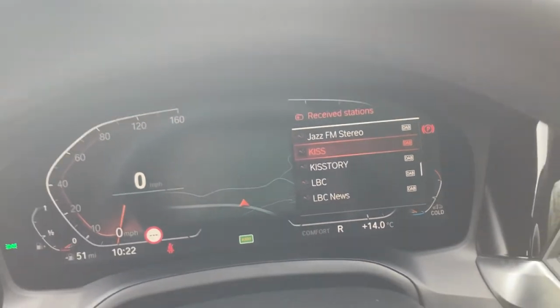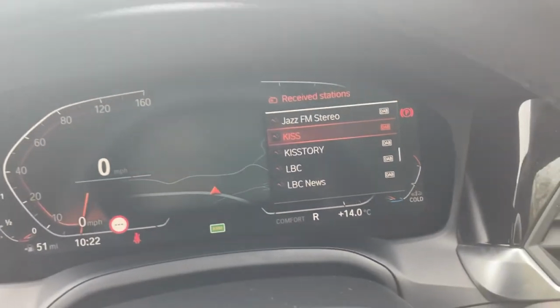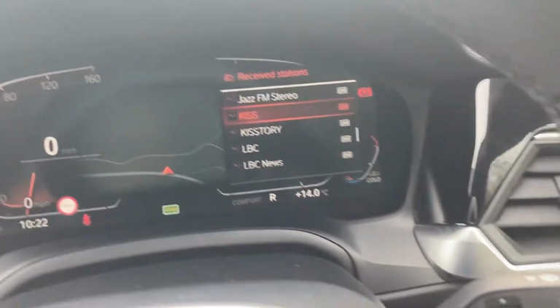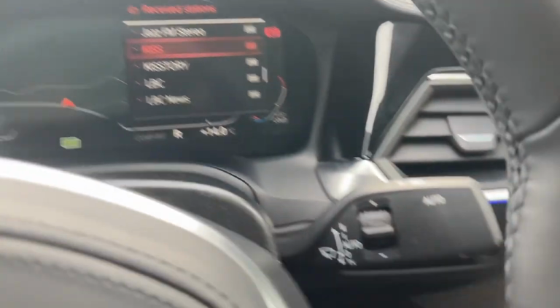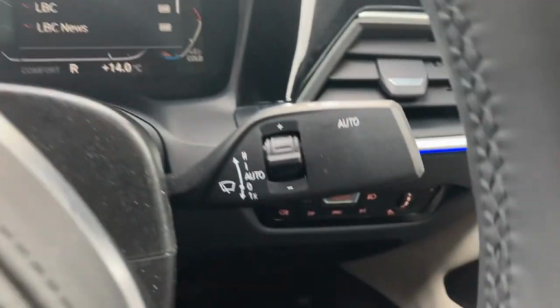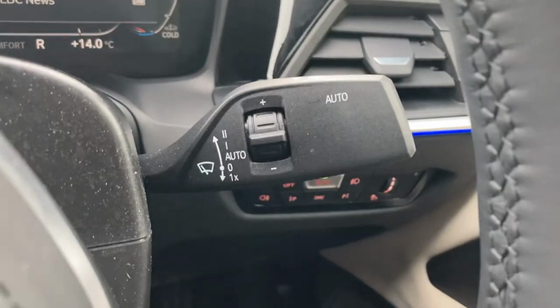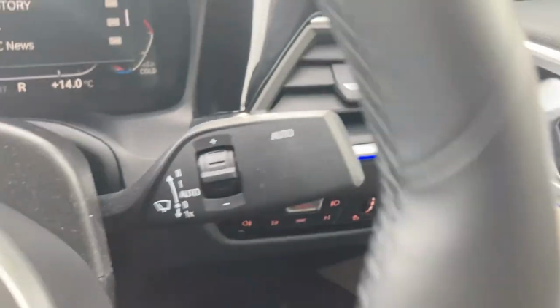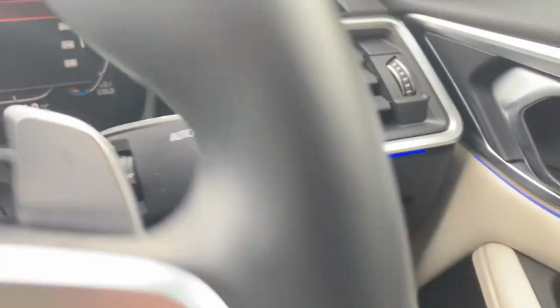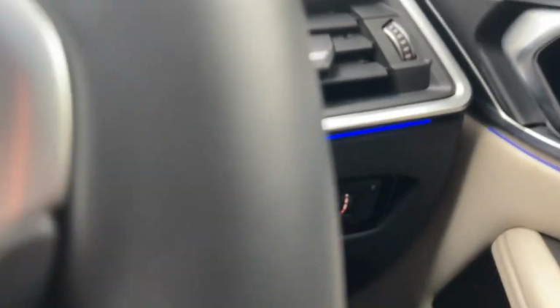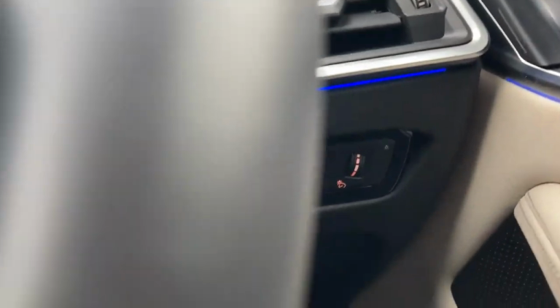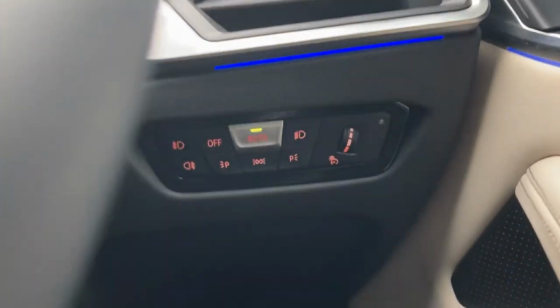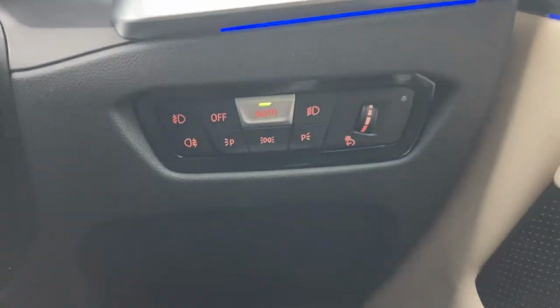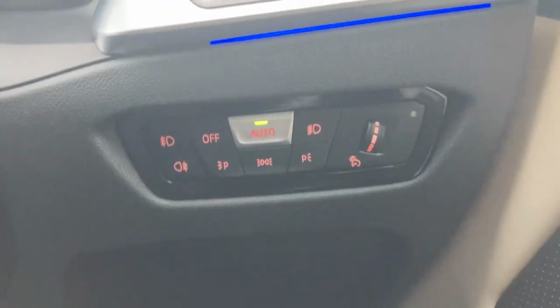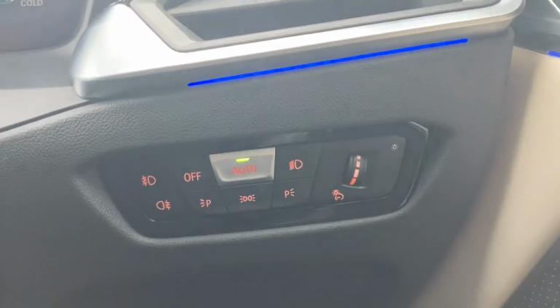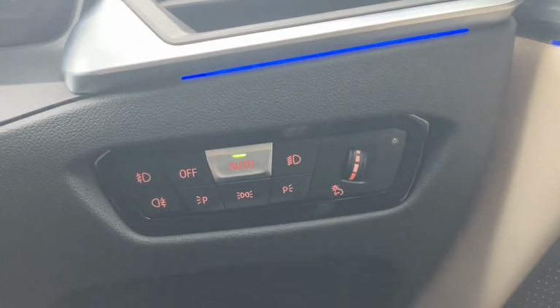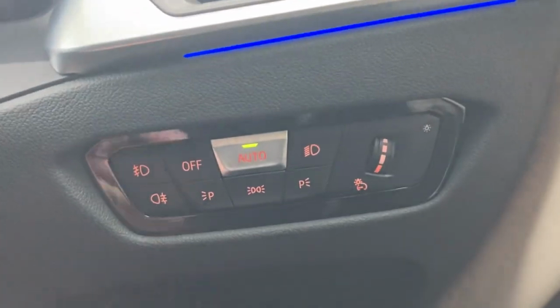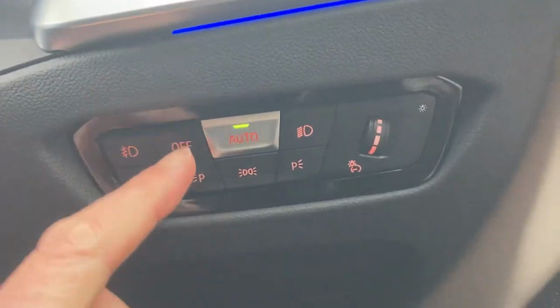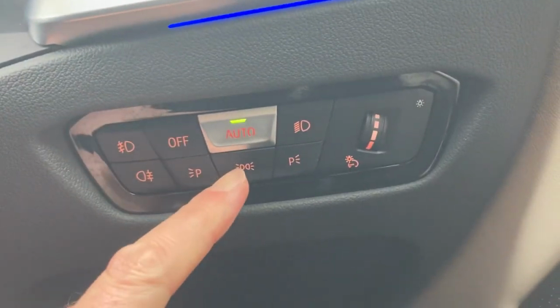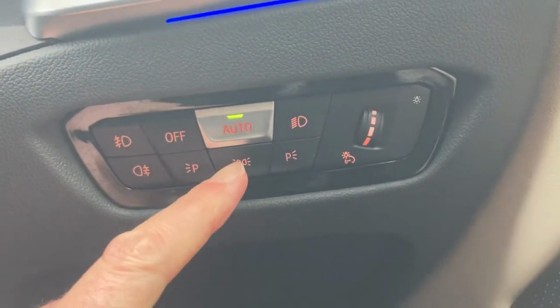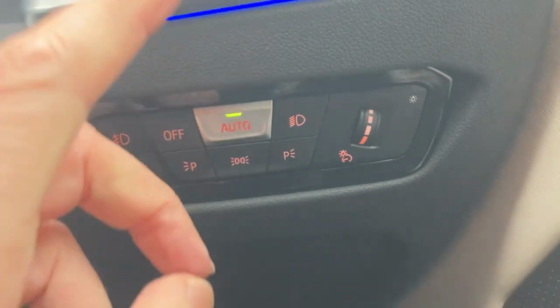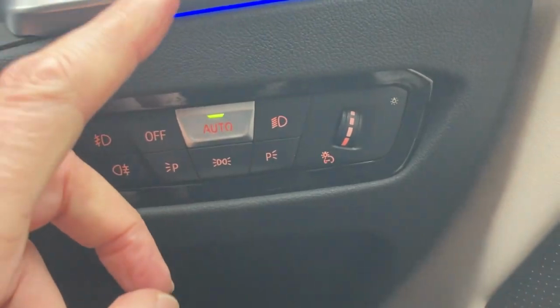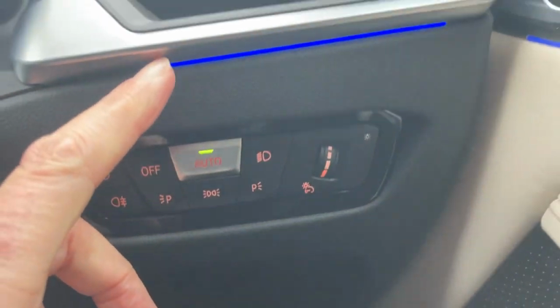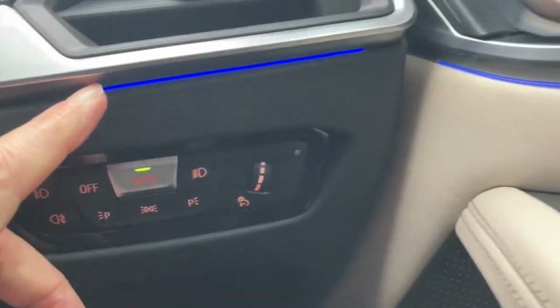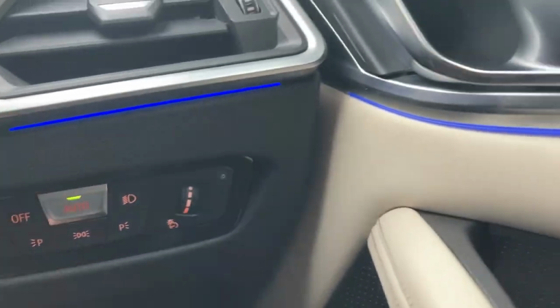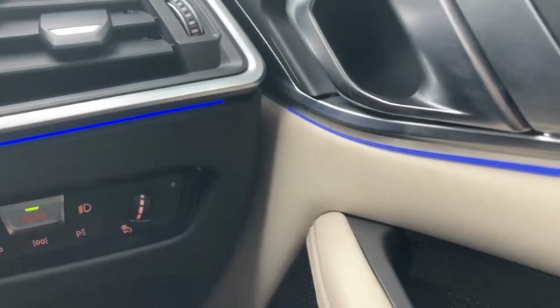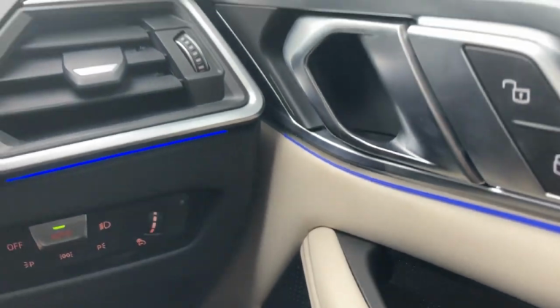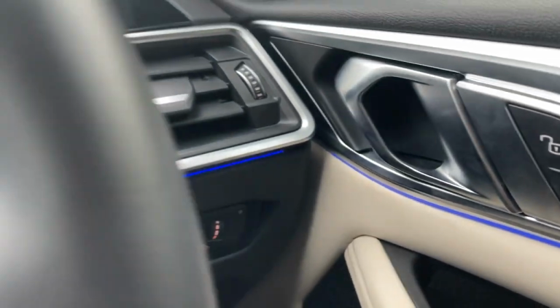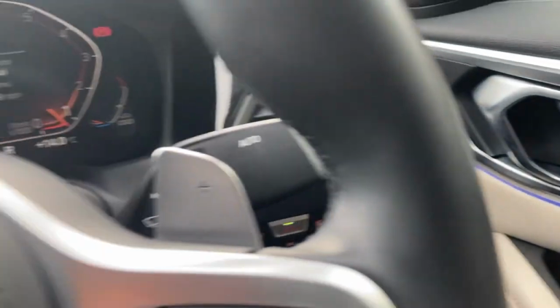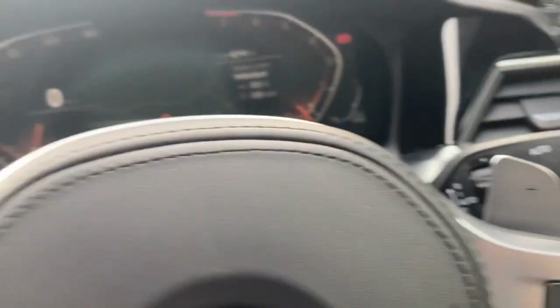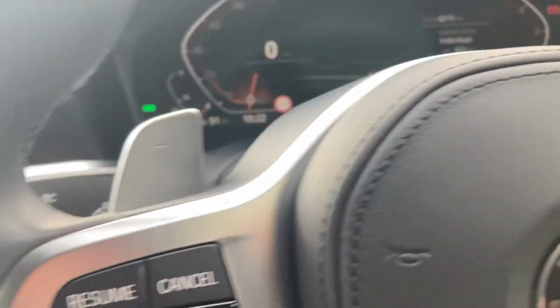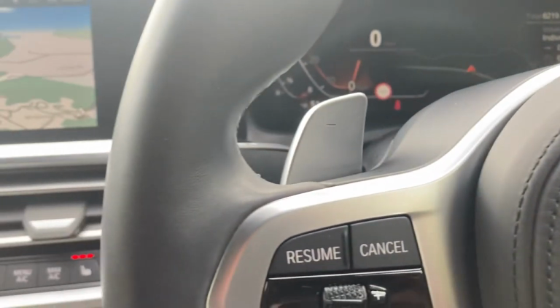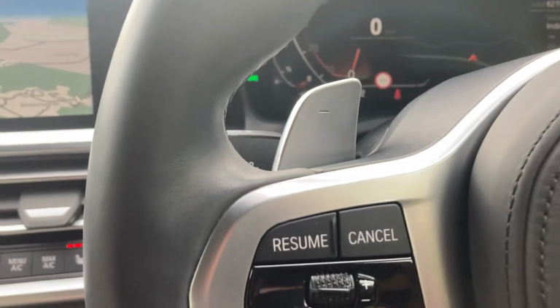Full digital dash. You've got automatic wipers and automatic headlights, along with ambient lighting — I think there are six or seven different colours you can choose.